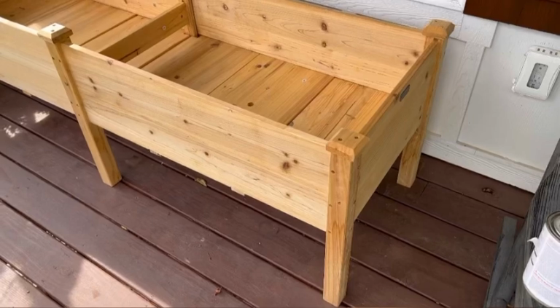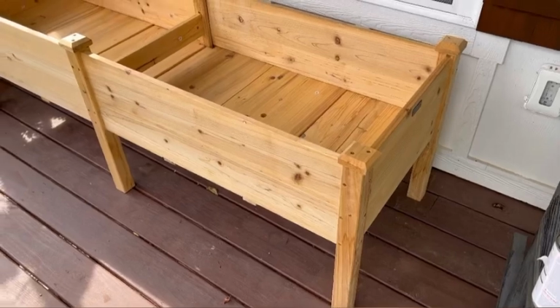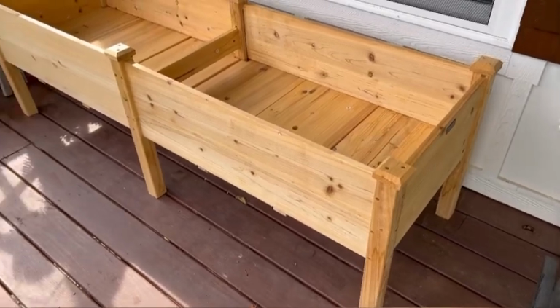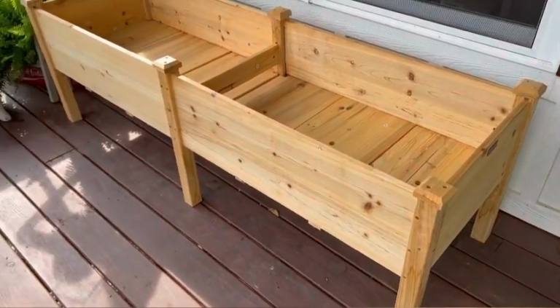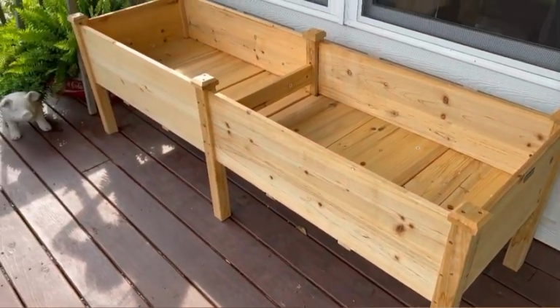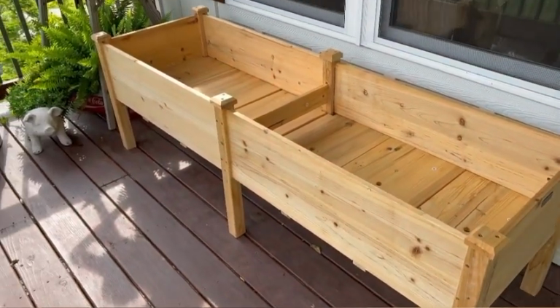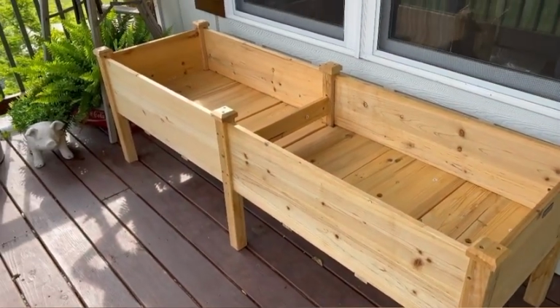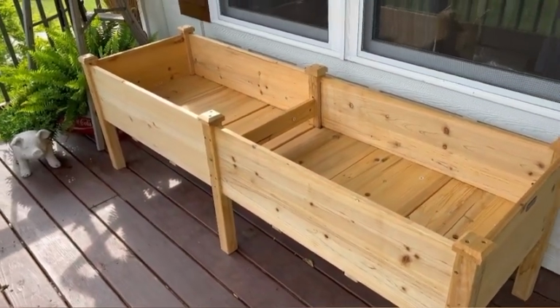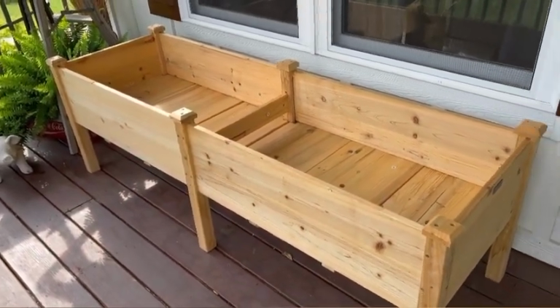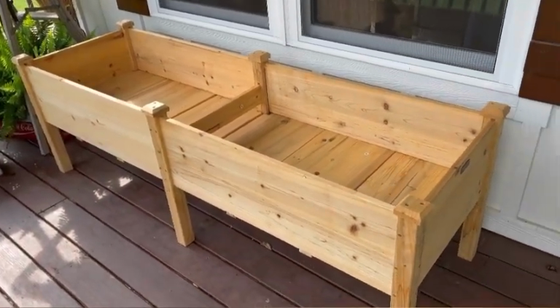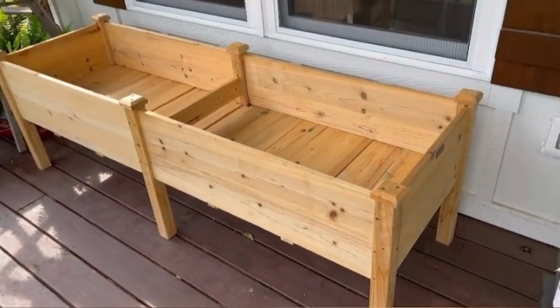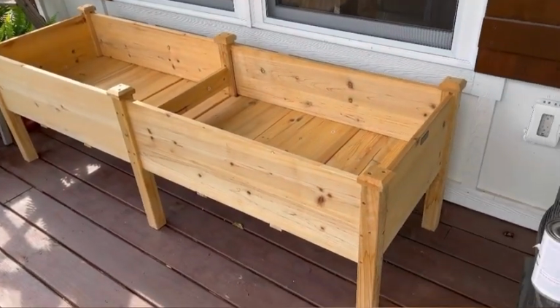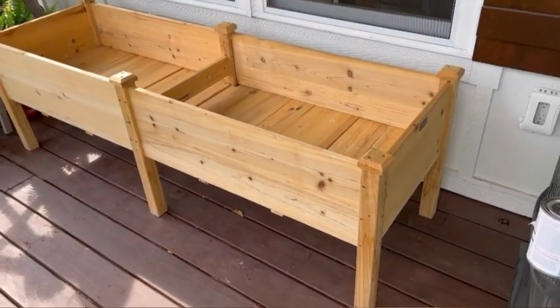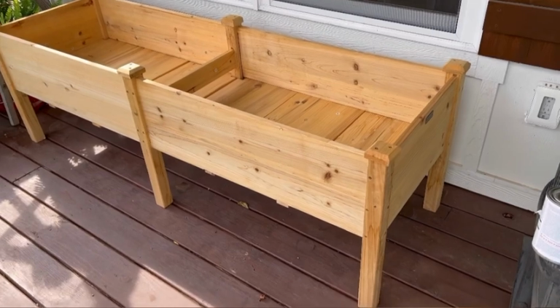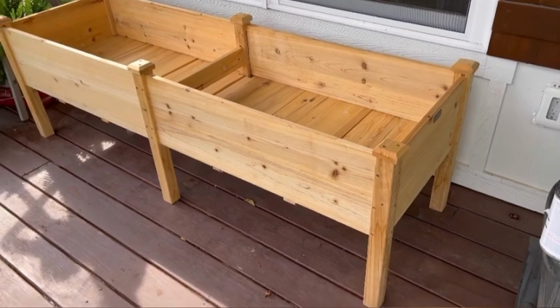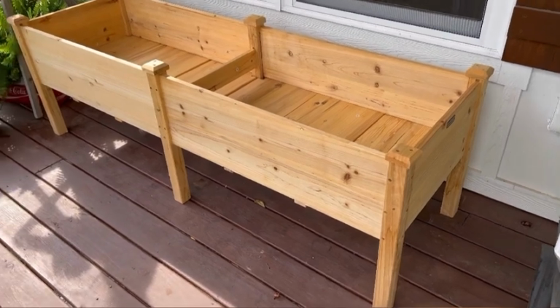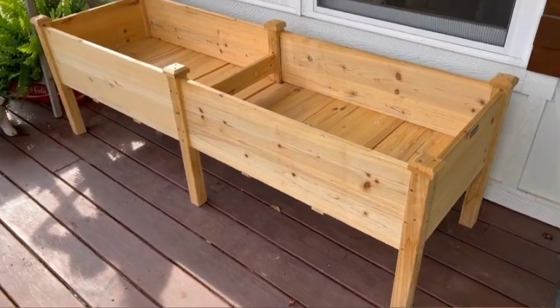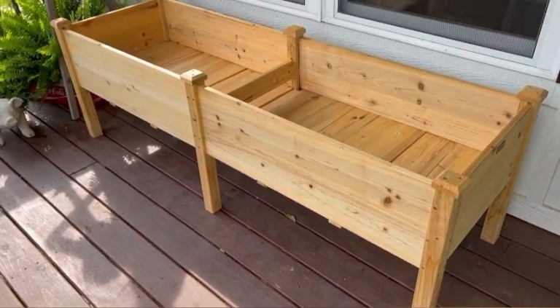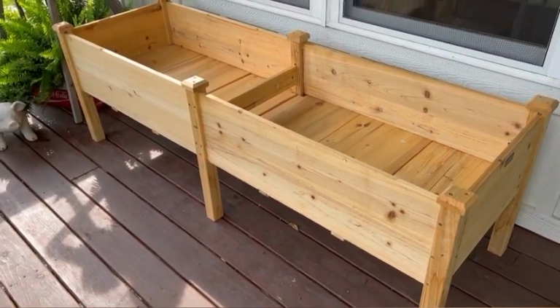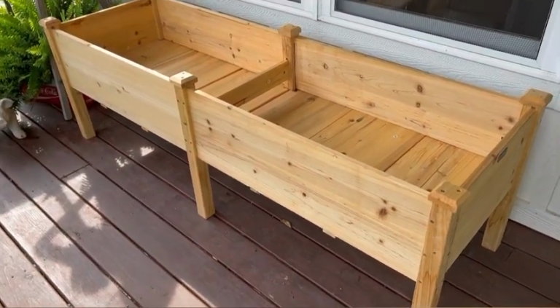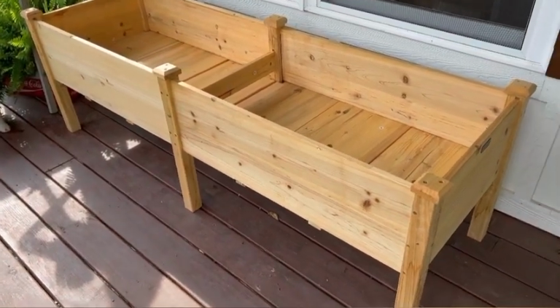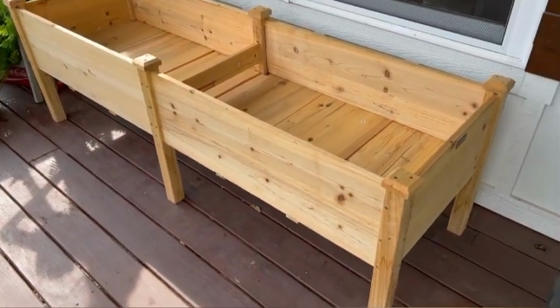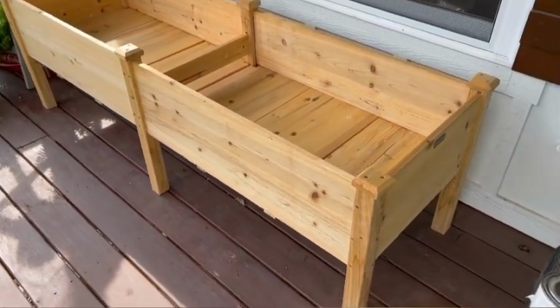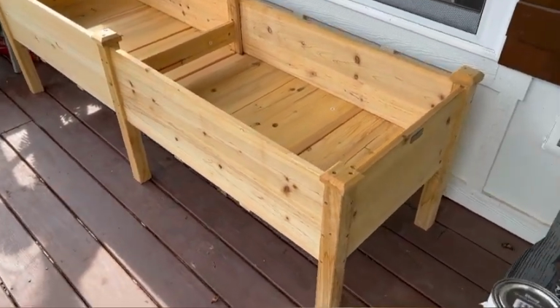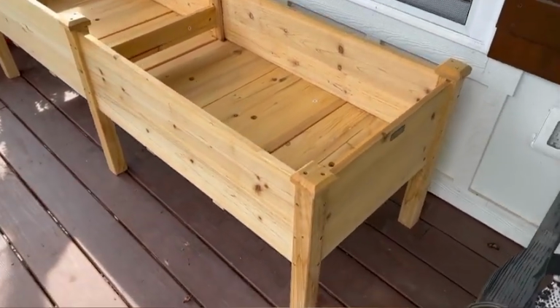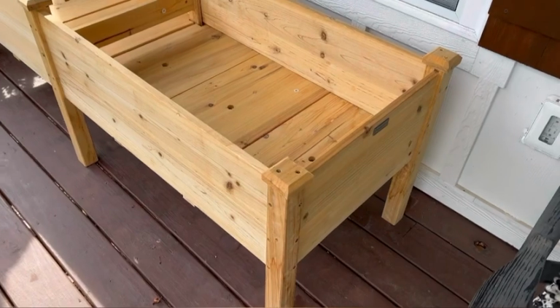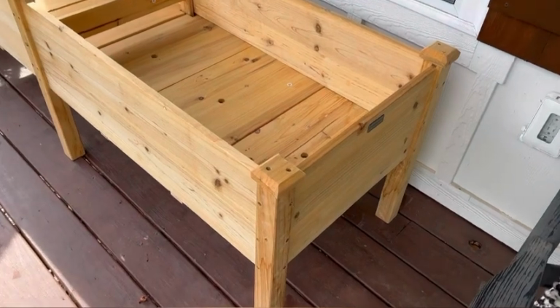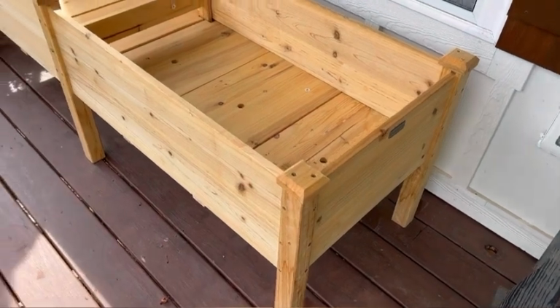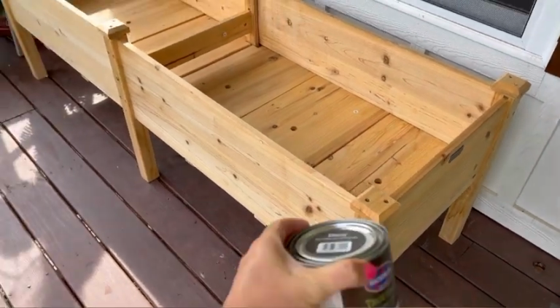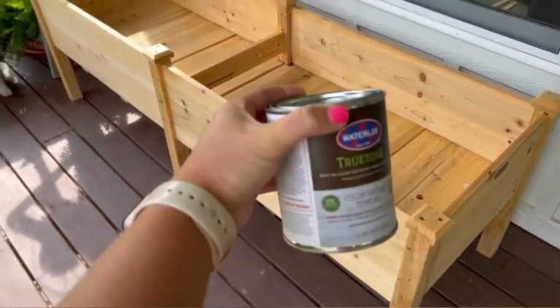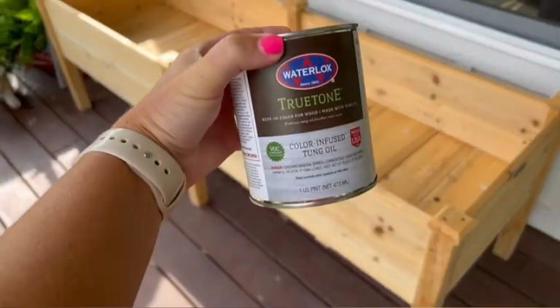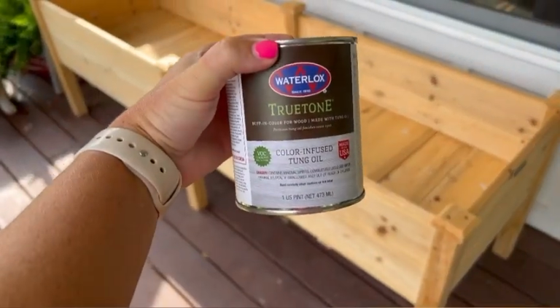All right, you guys. So today I am going to be staining my outdoor planter box here. I'm so excited right now. As you can tell, it's totally unfinished and I will be using some products from Waterlux.